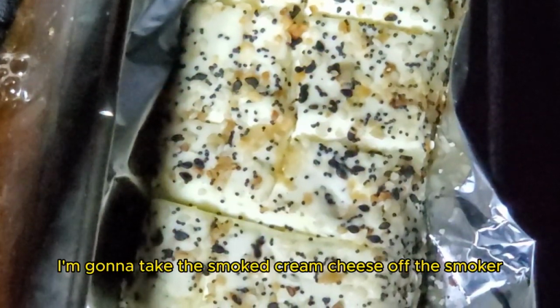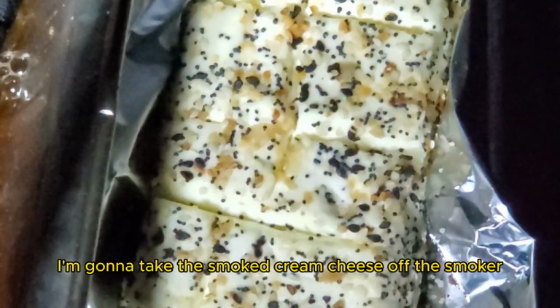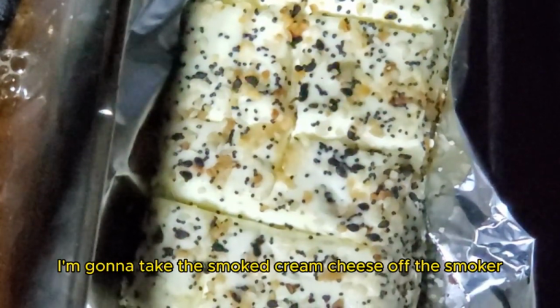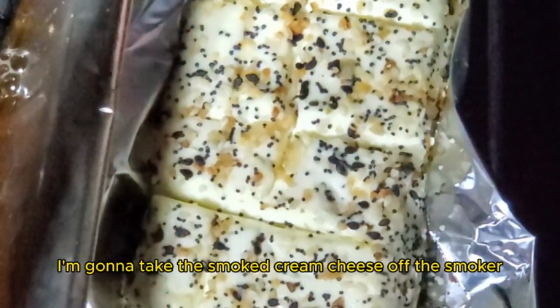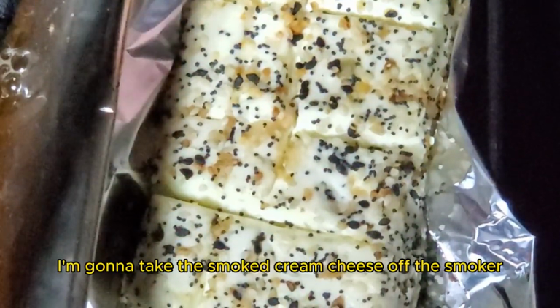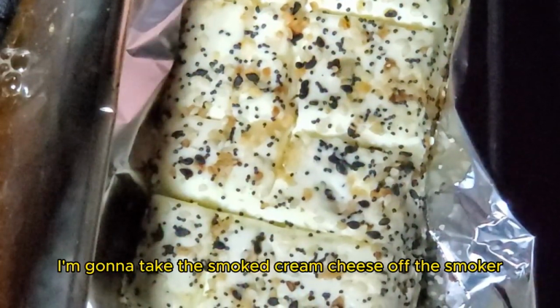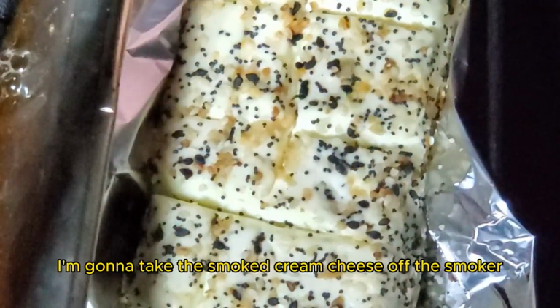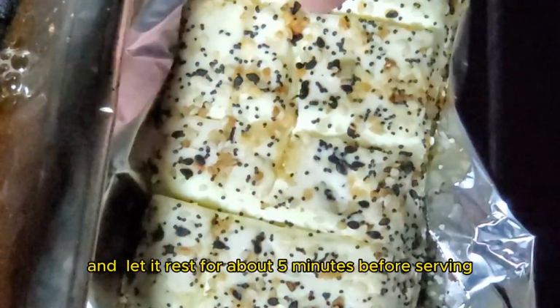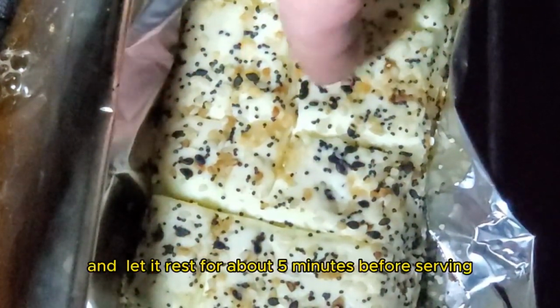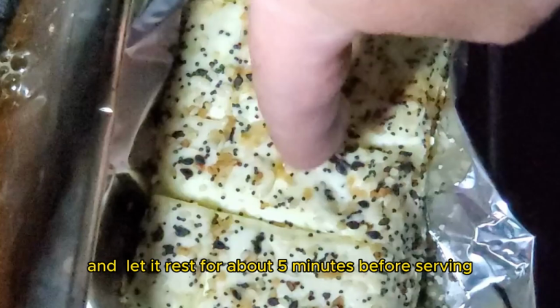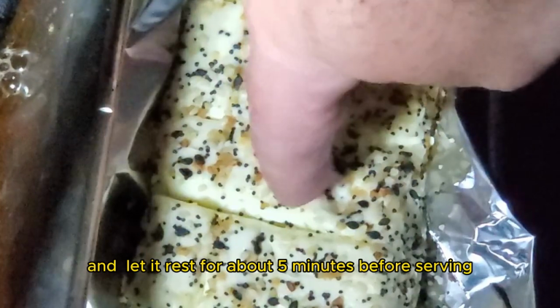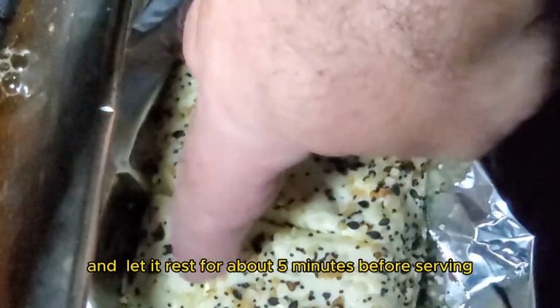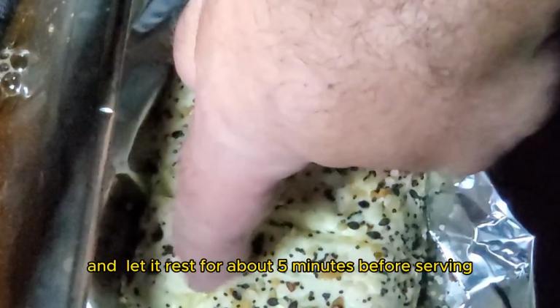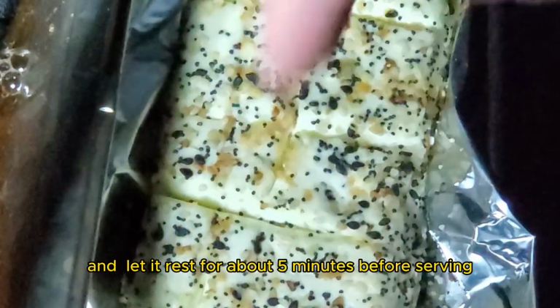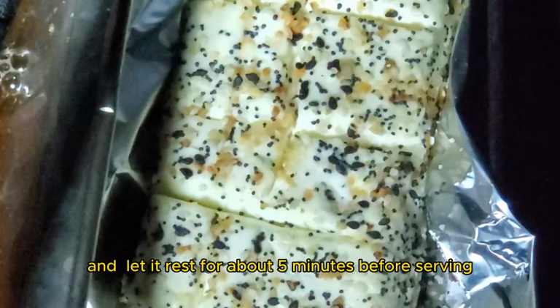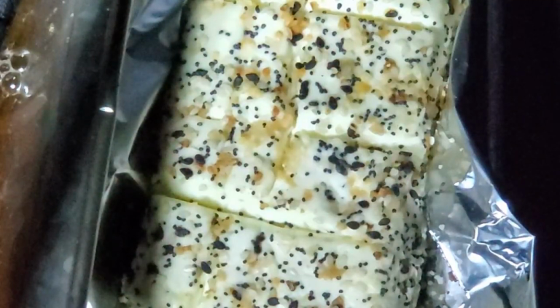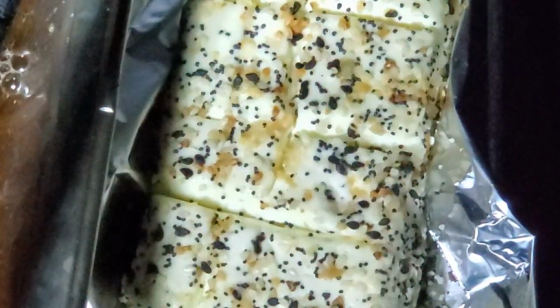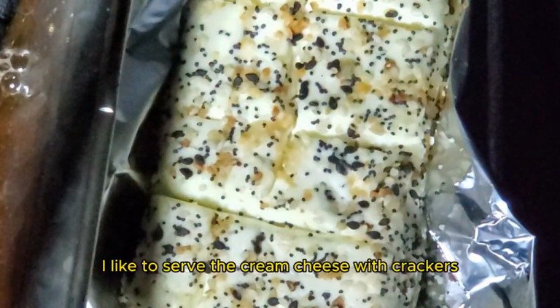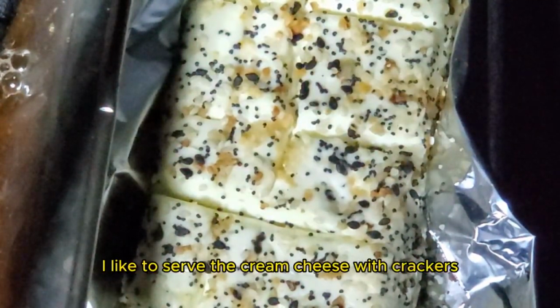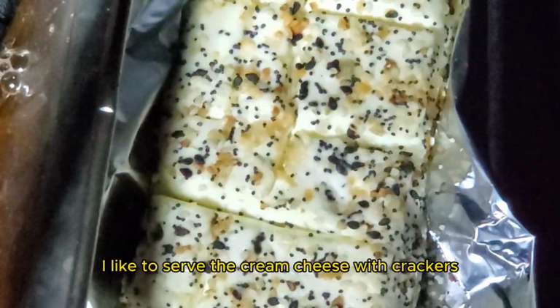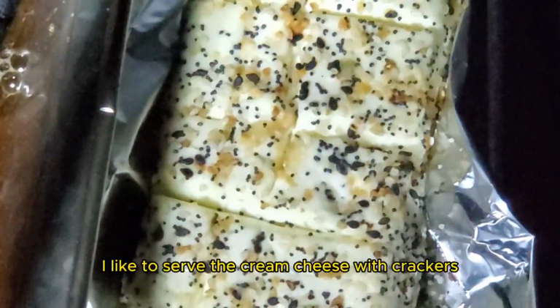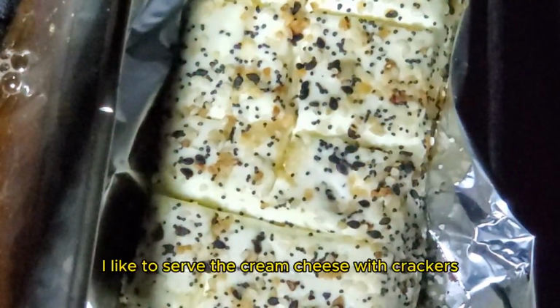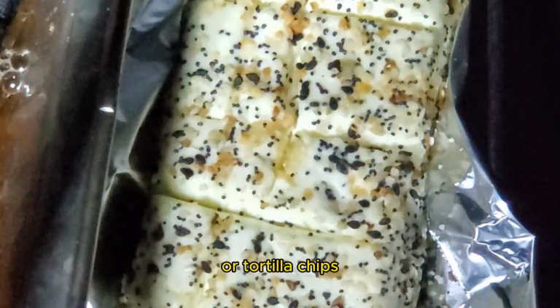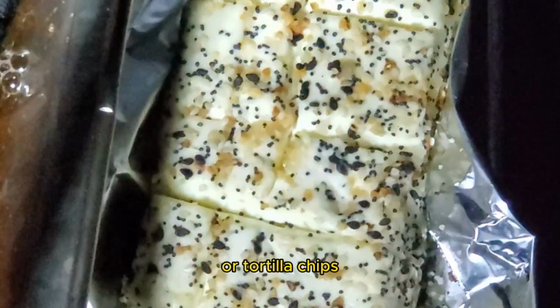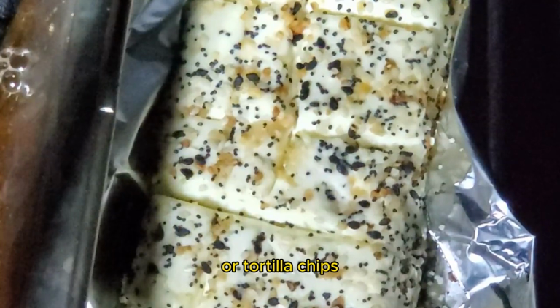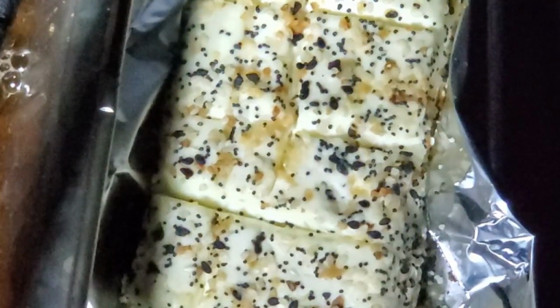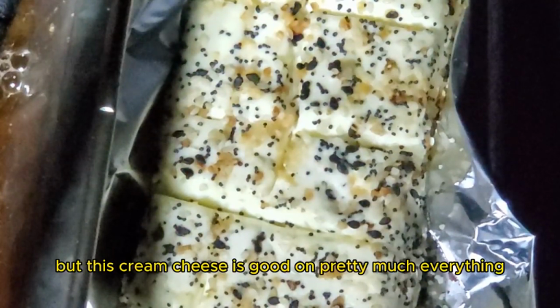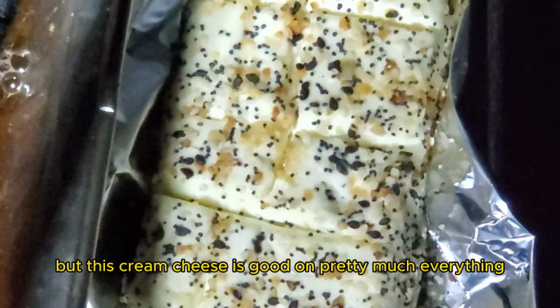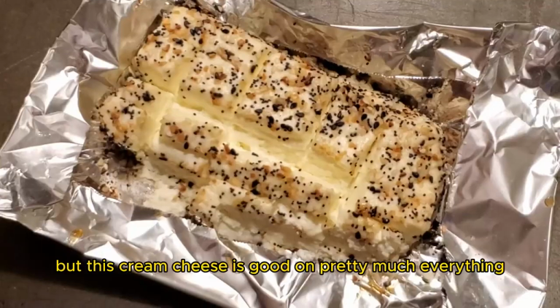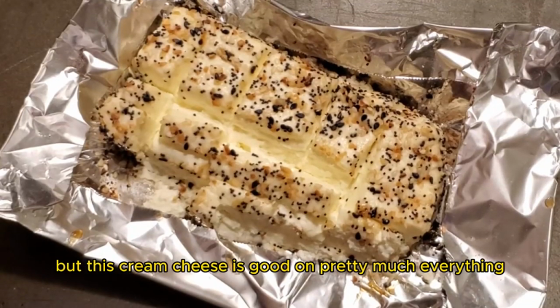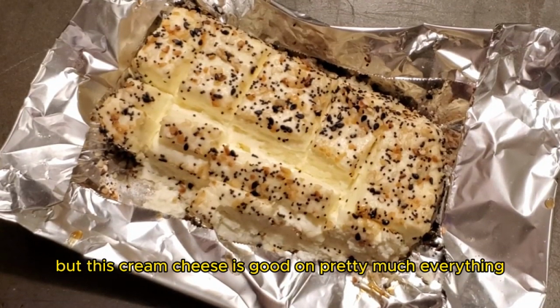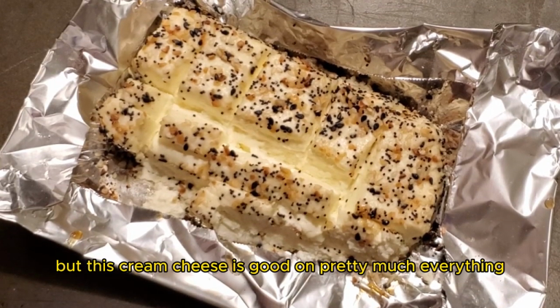I'm going to take the smoked cream cheese off the smoker and let it rest for about 5 minutes before serving. I like to serve the cream cheese with crackers or tortilla chips, but this cream cheese is good on pretty much everything.